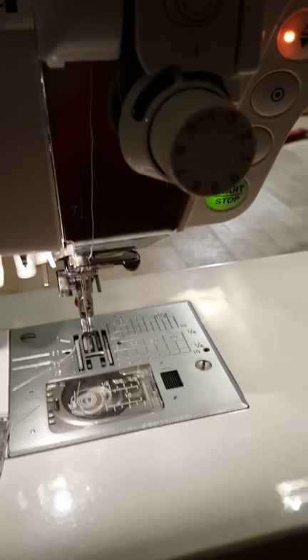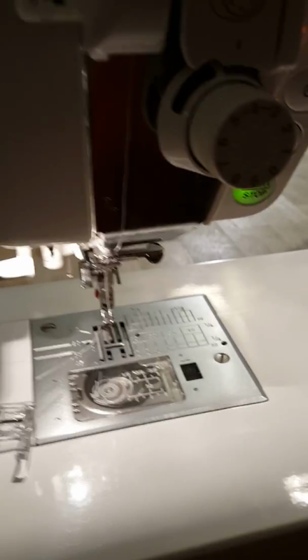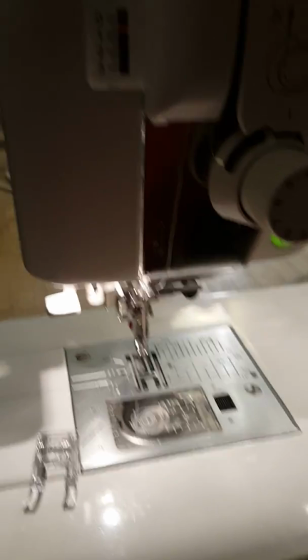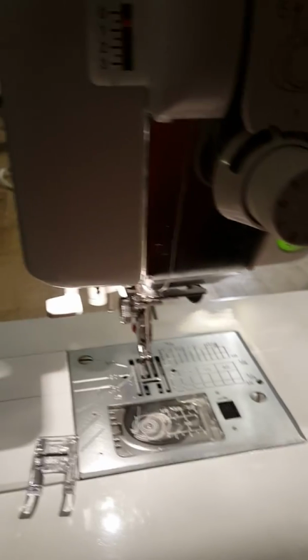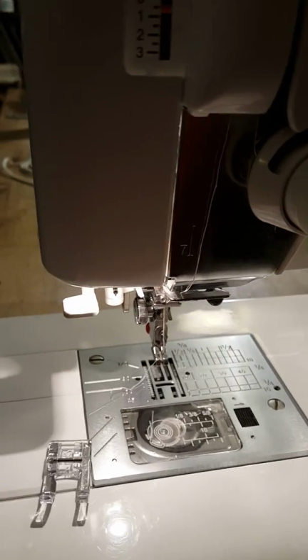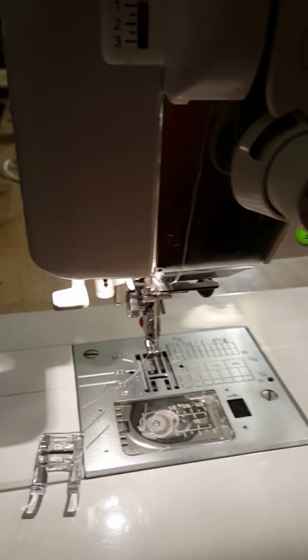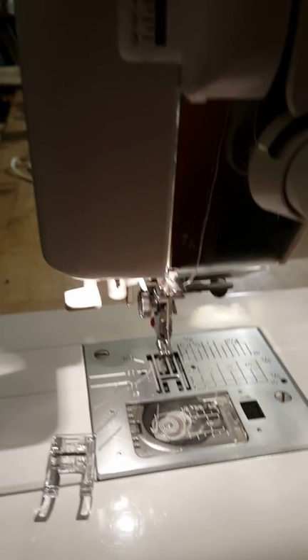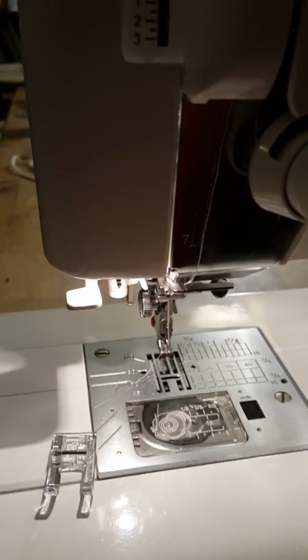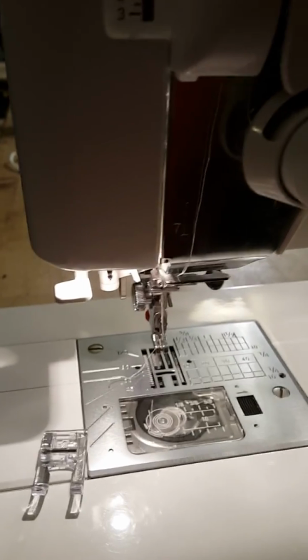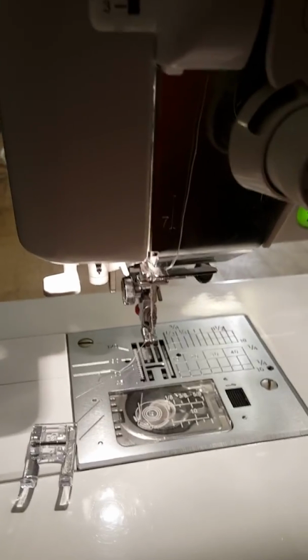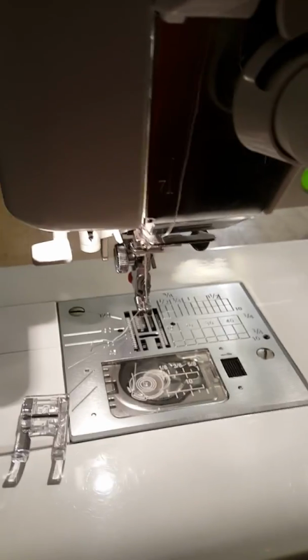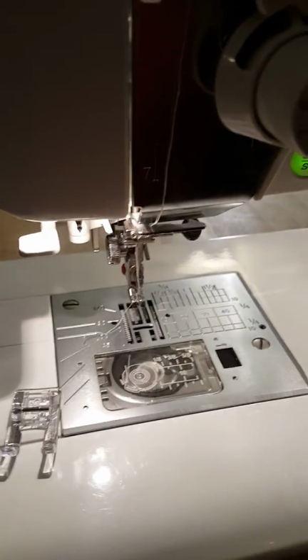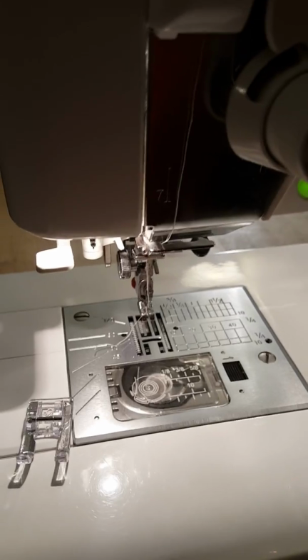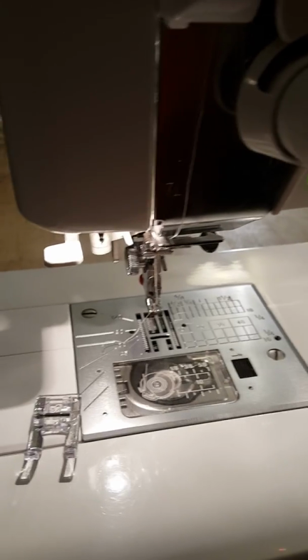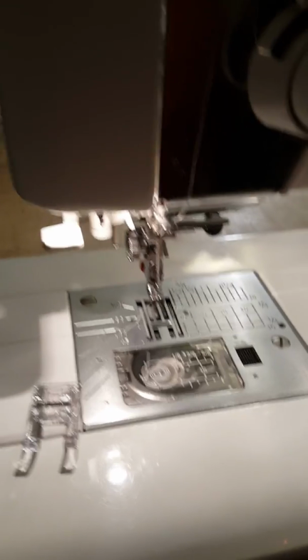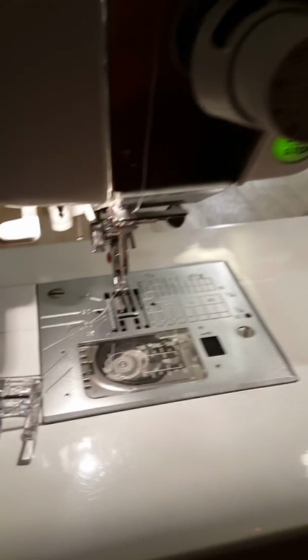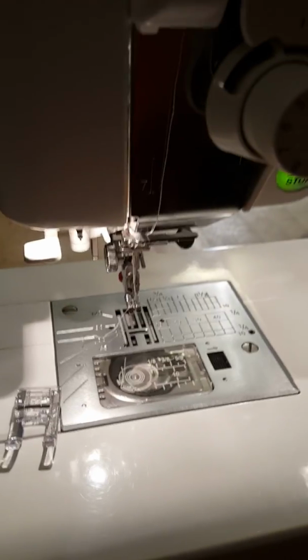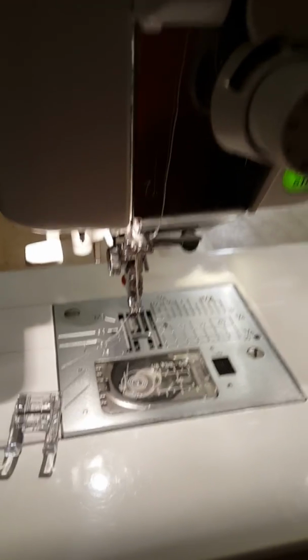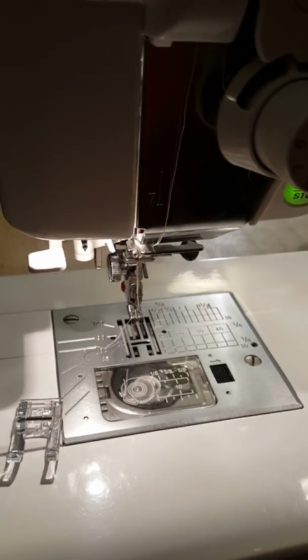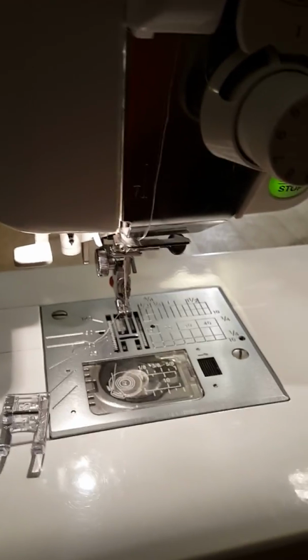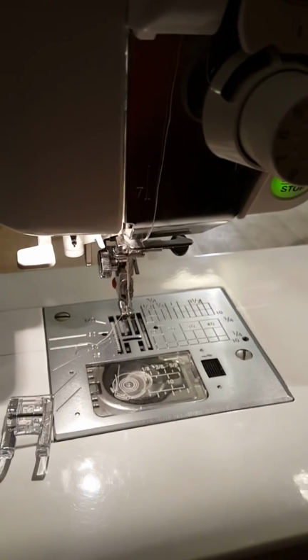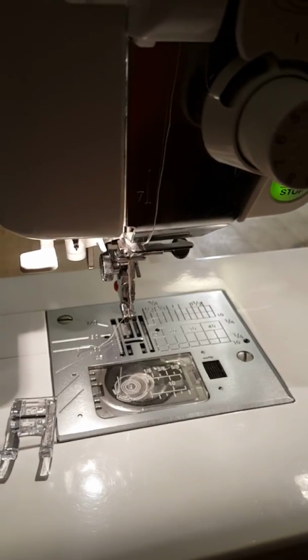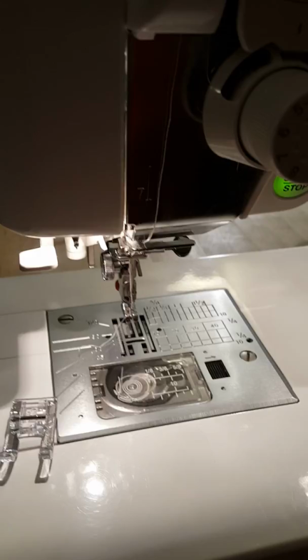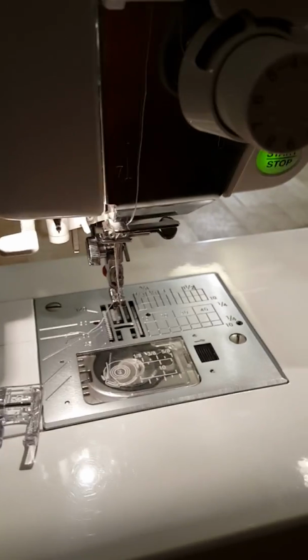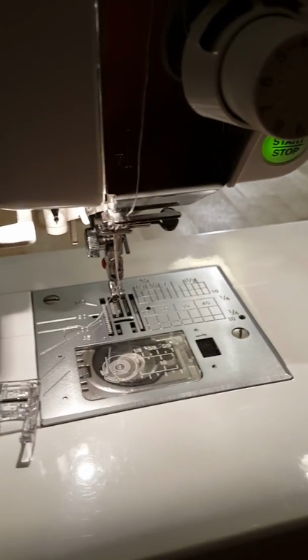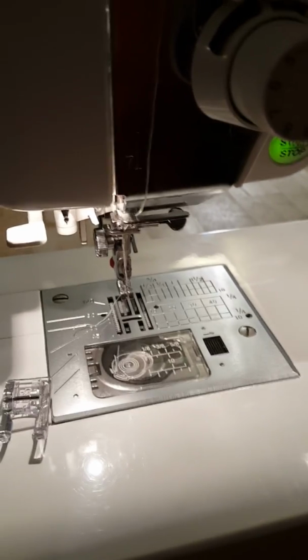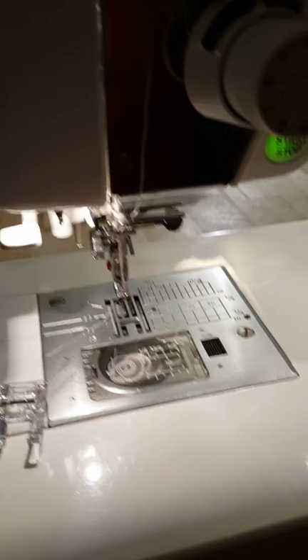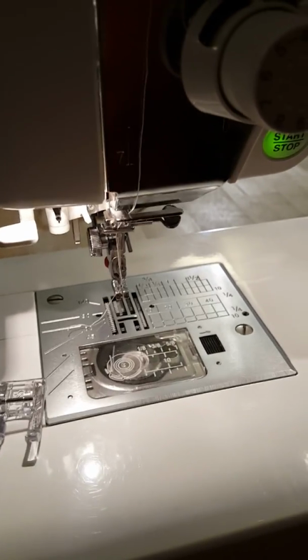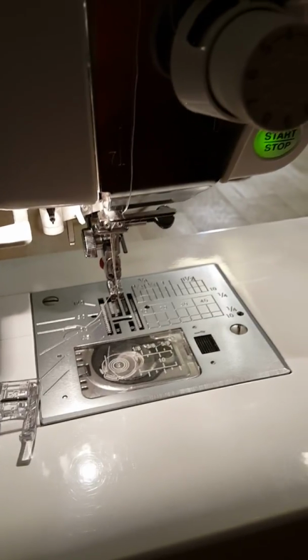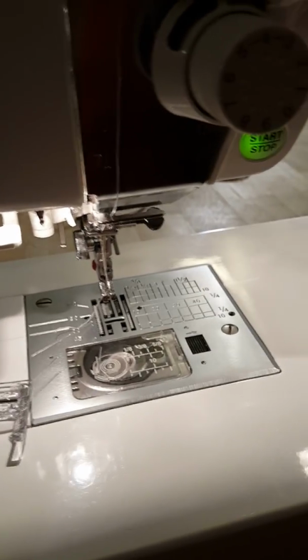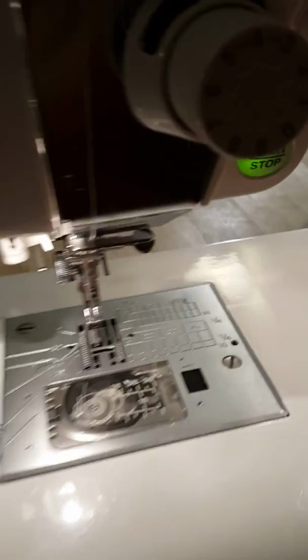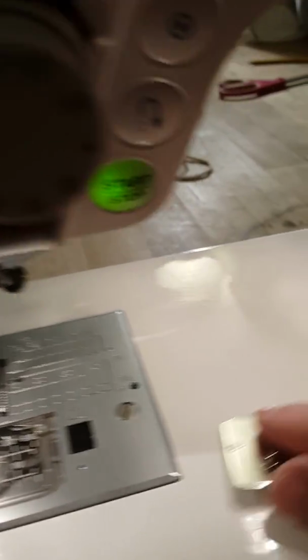I've been really hesitant to use it because it doesn't do what I really want it to do. Then I happened to stumble across a video — I'll see if I can find the link to it — but the person doing it had an Elna. I don't have an Elna, I have a Janome, but they had this fabulous thing.